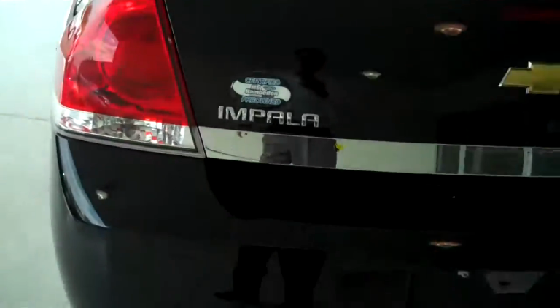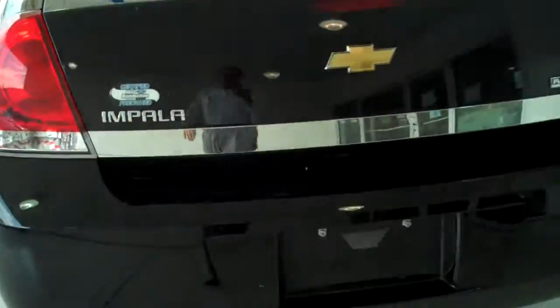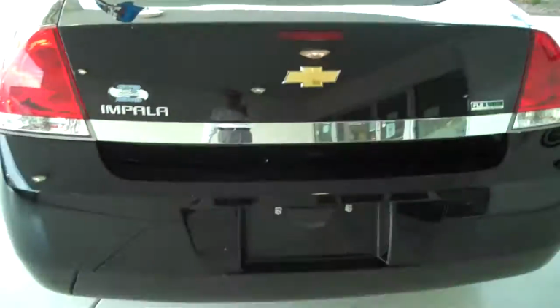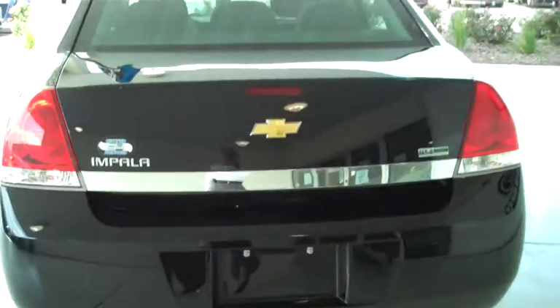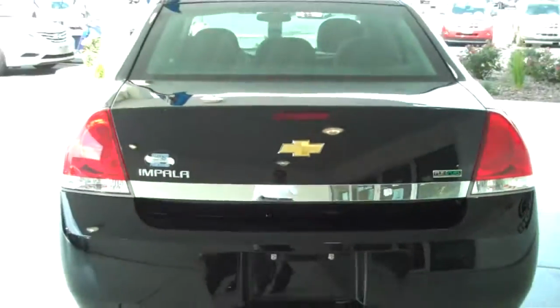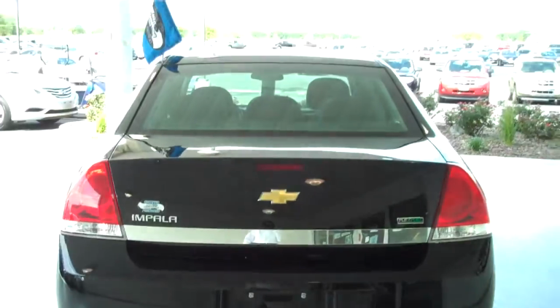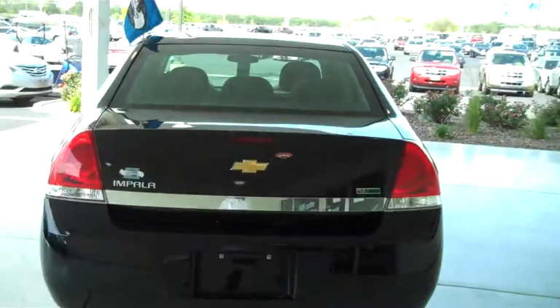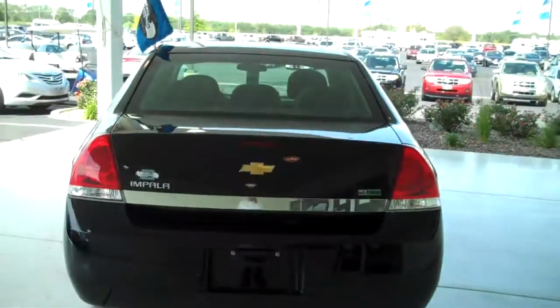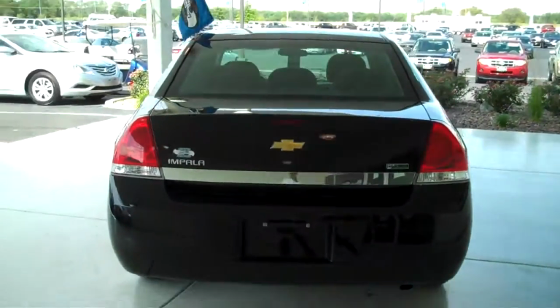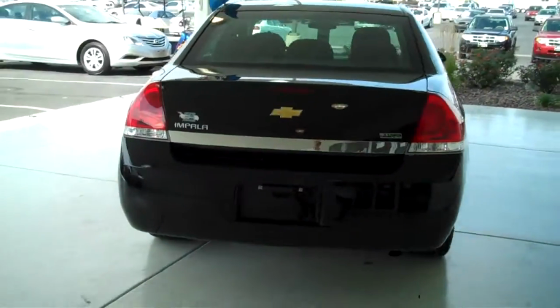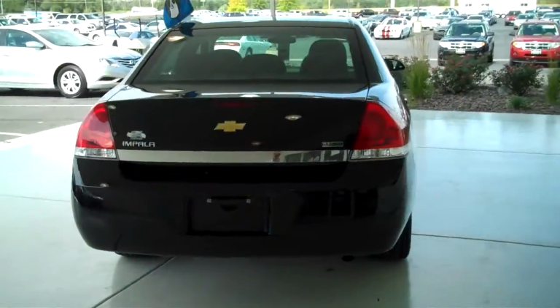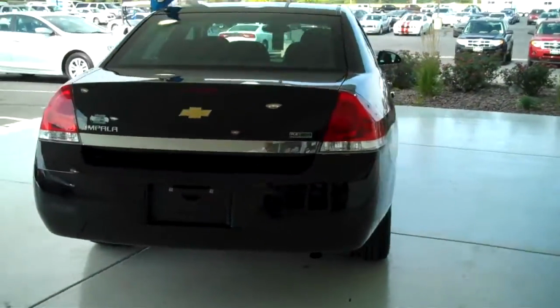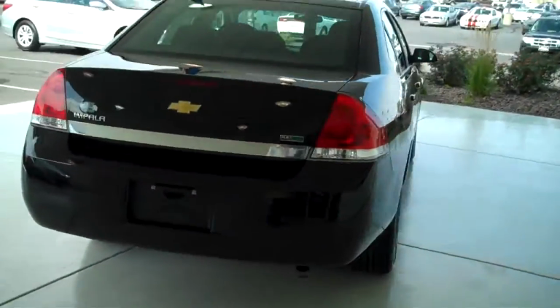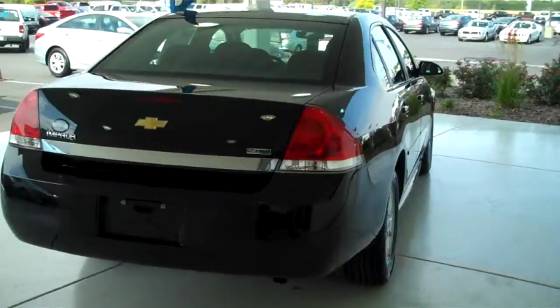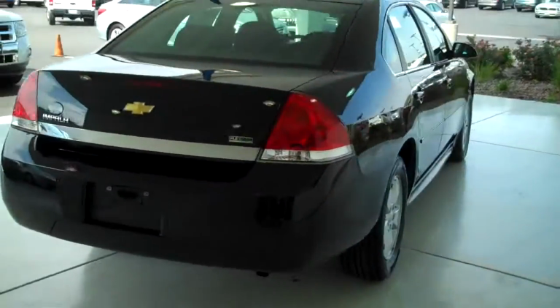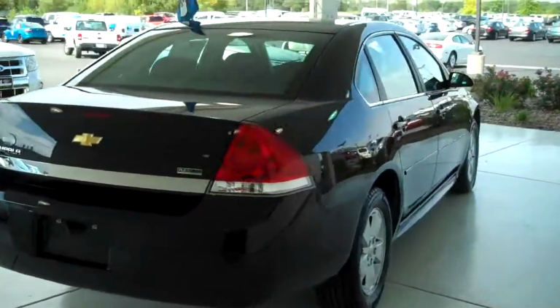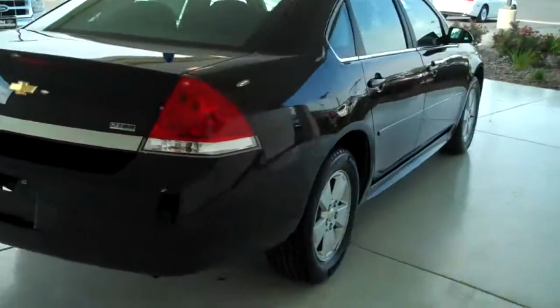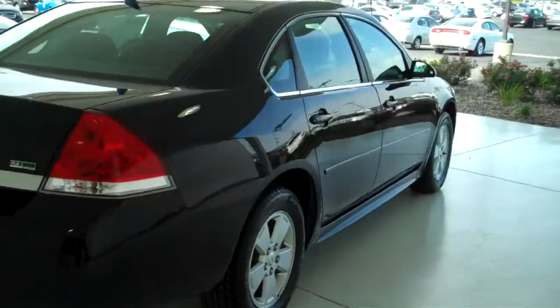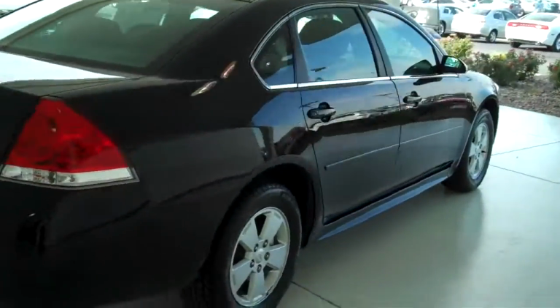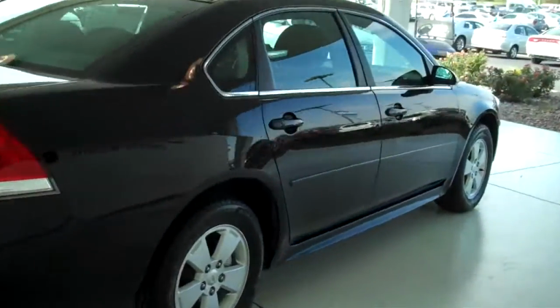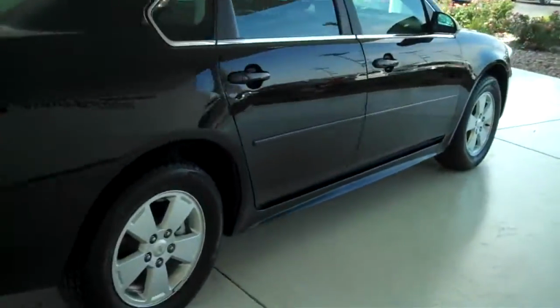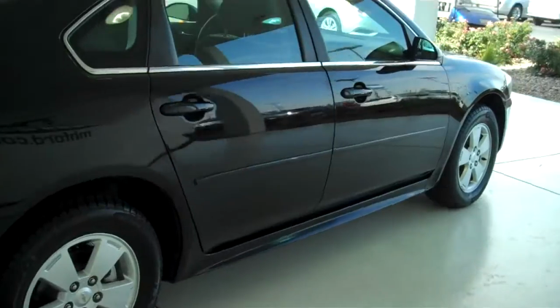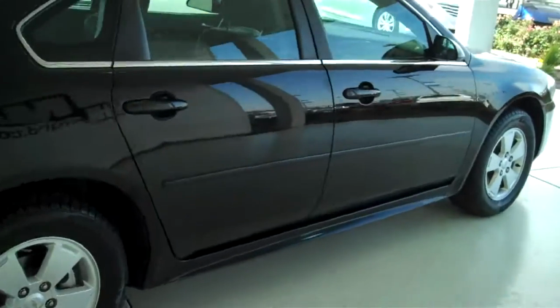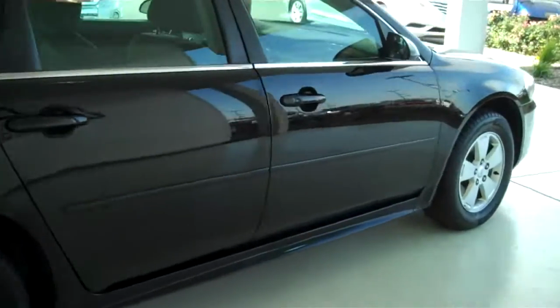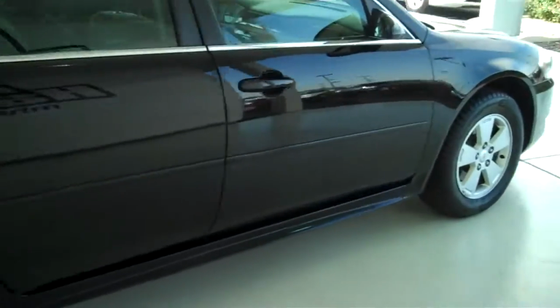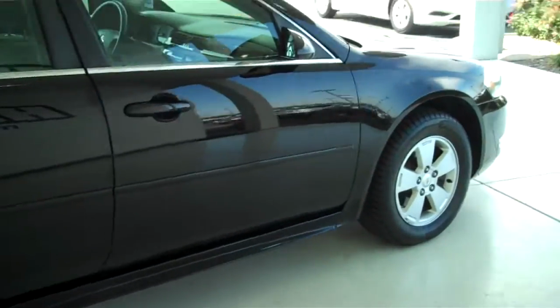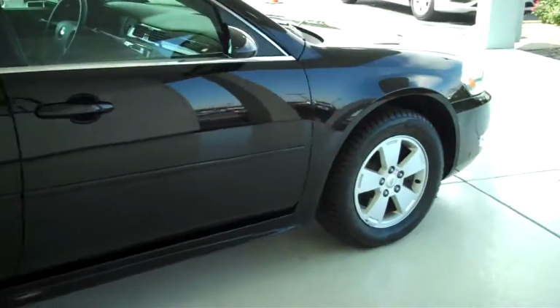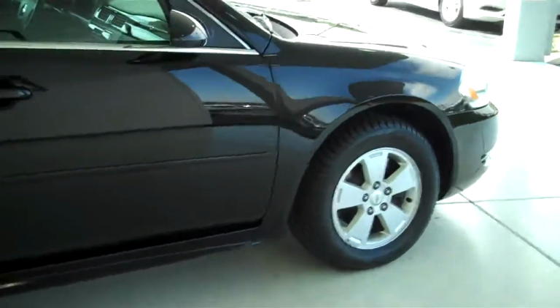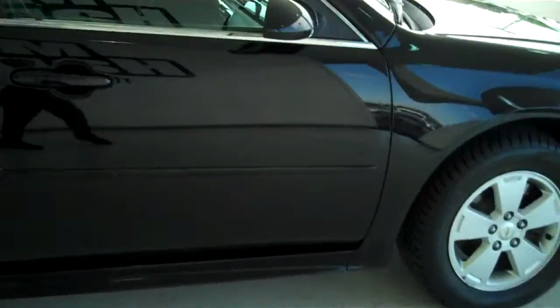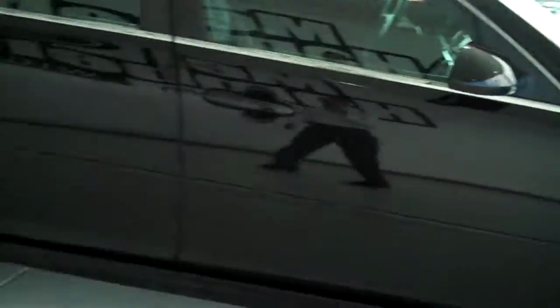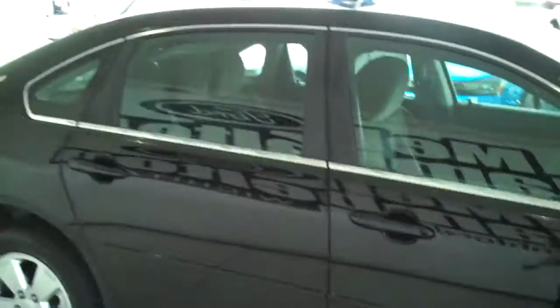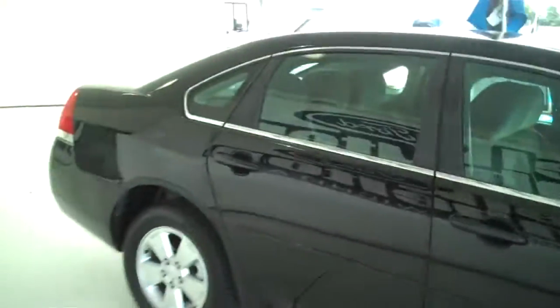You can see this vehicle in all of our inventory at mhford.com, or come out and see us in person at the big corner of 119th and Kellogg. That's Mel Hamilton Ford. Thanks for looking.